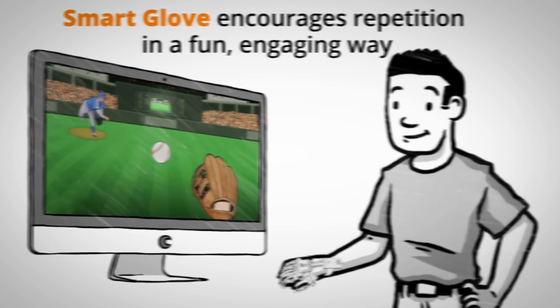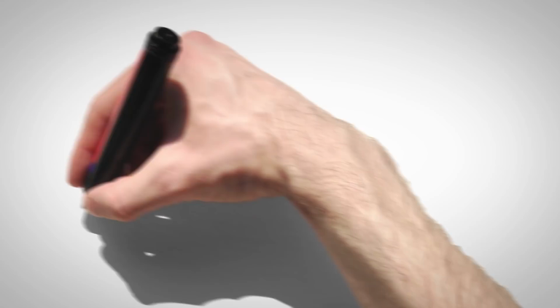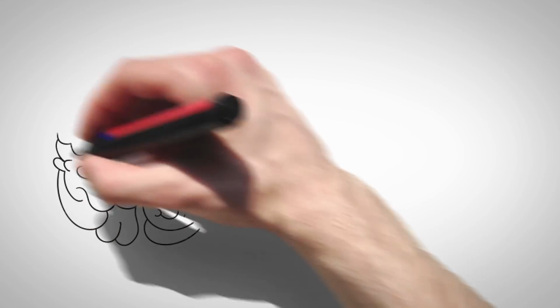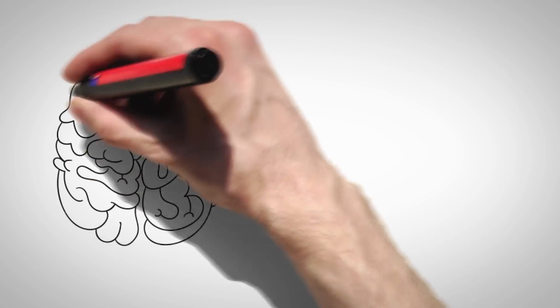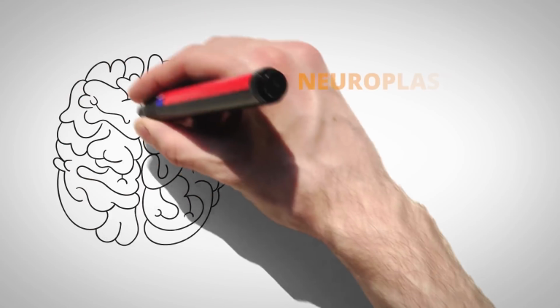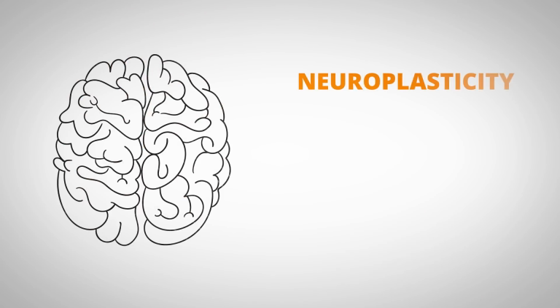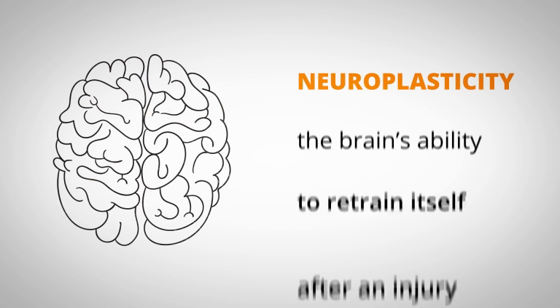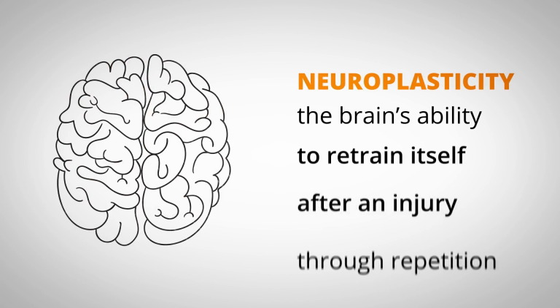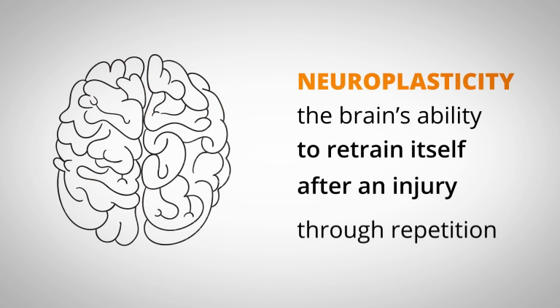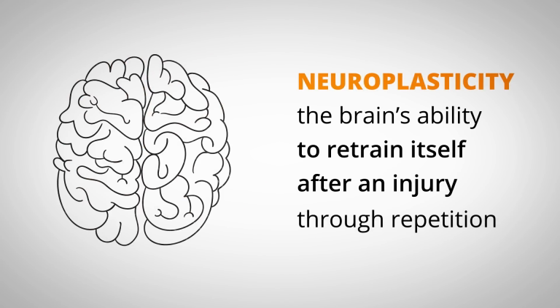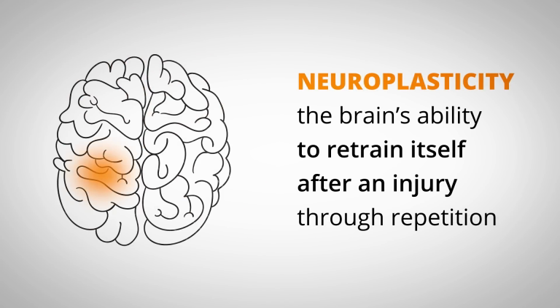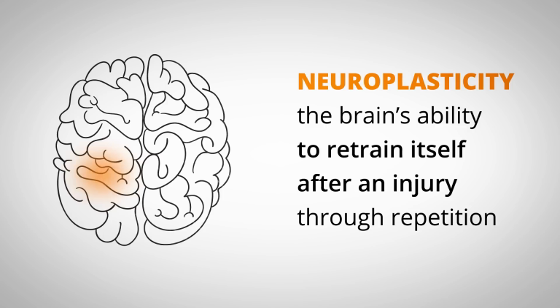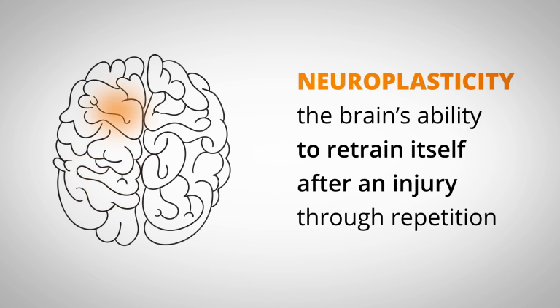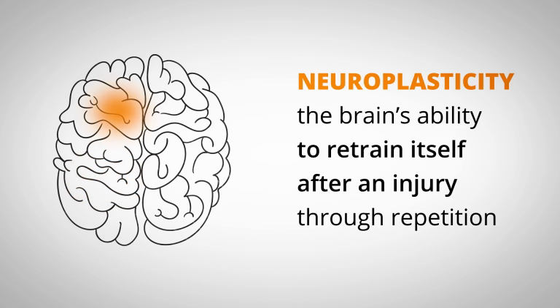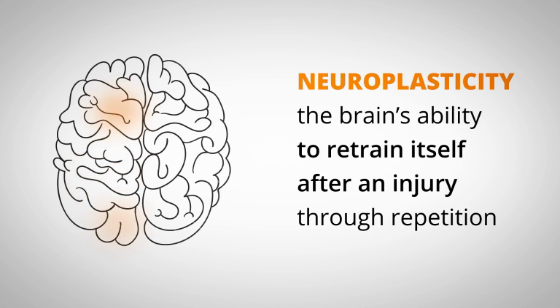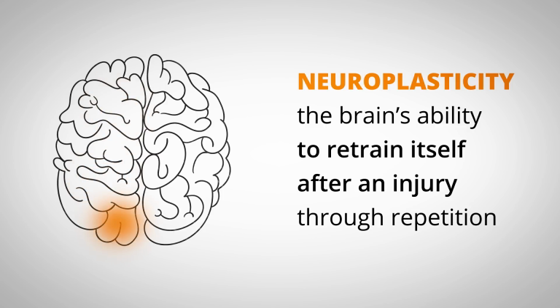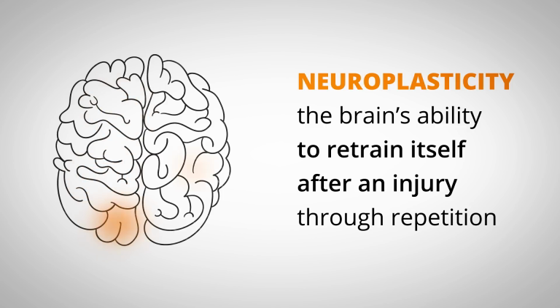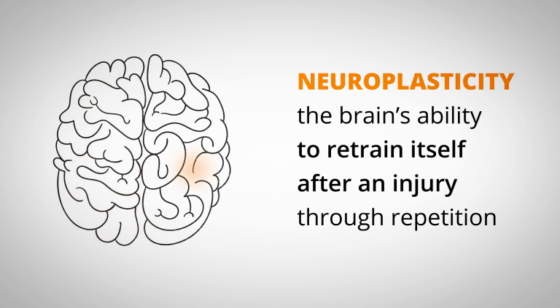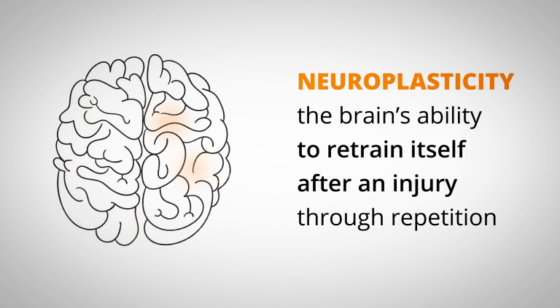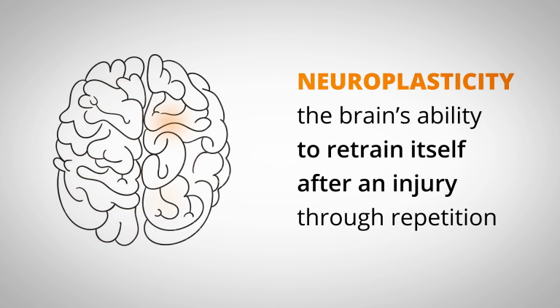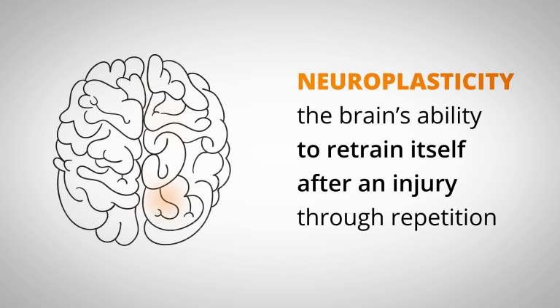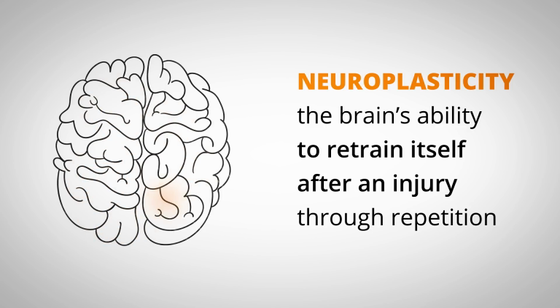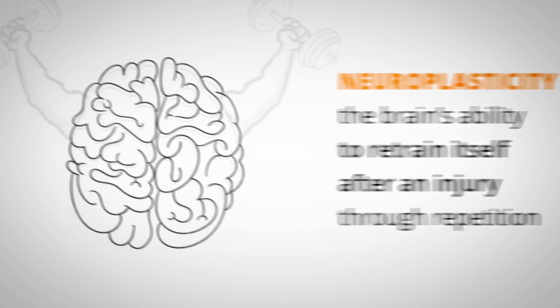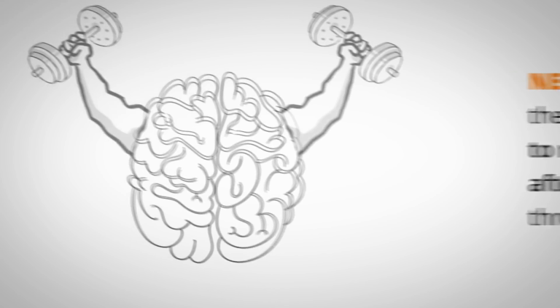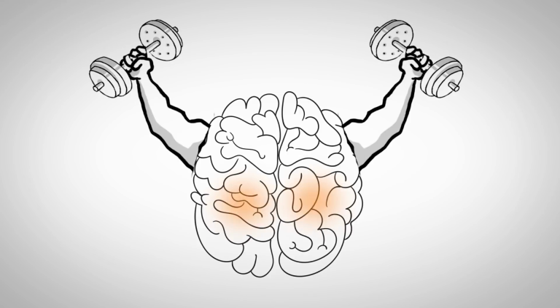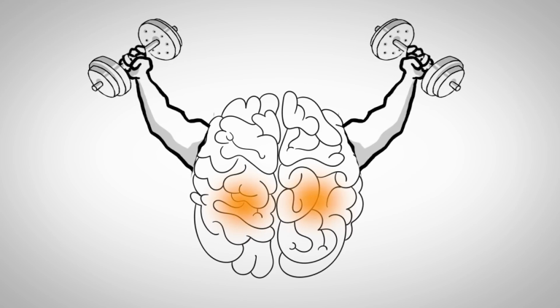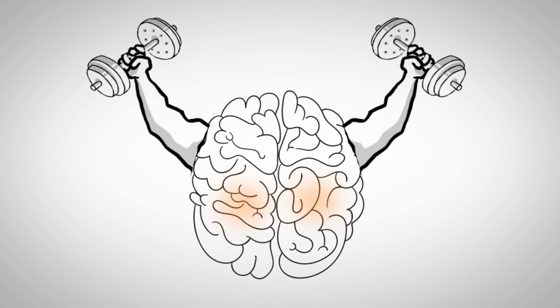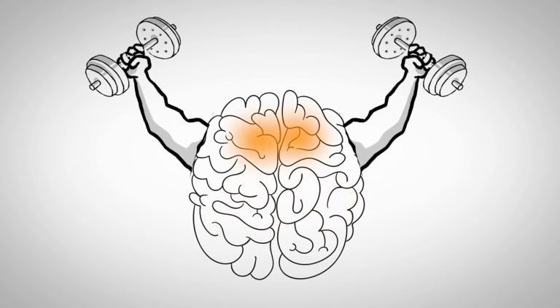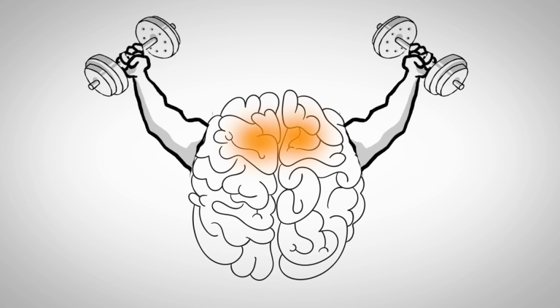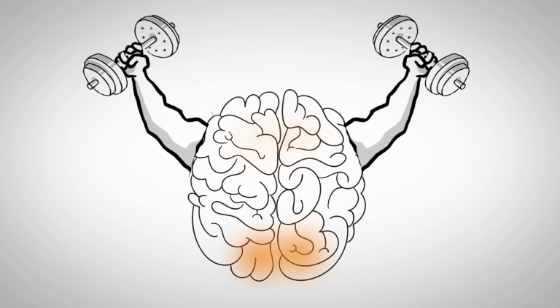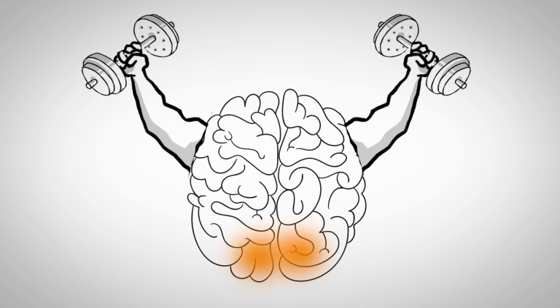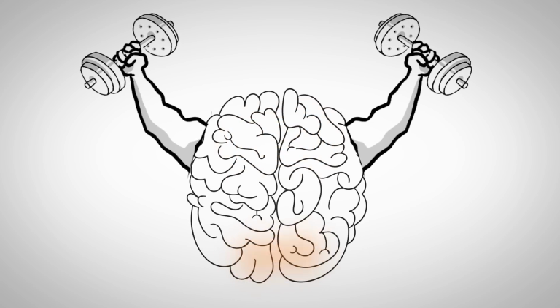Through neuroplasticity — which is the brain's ability to retrain itself after an injury through repetition — you can strengthen other pathways in the brain to improve the use of your affected side.